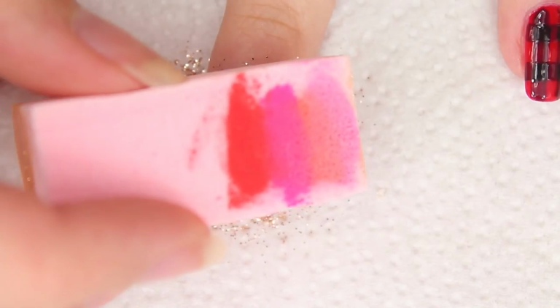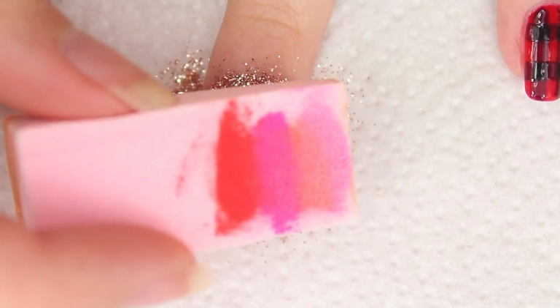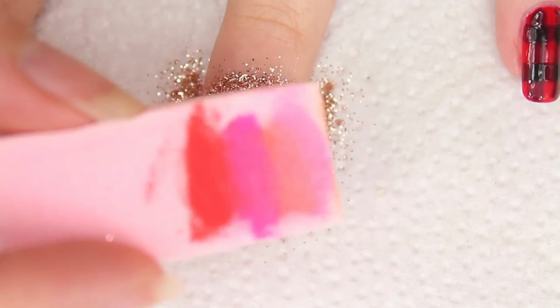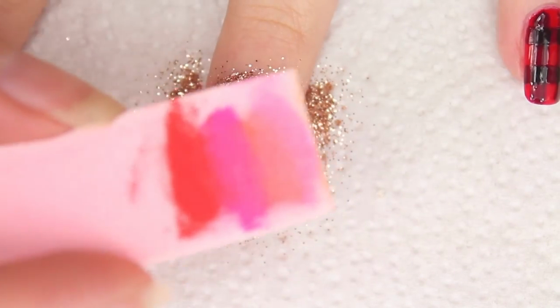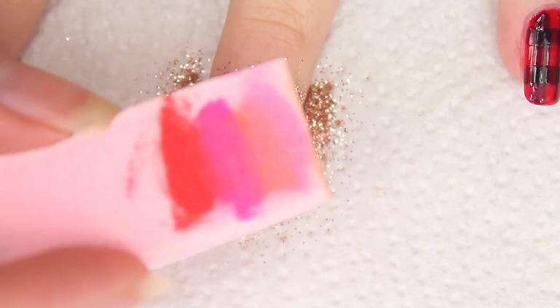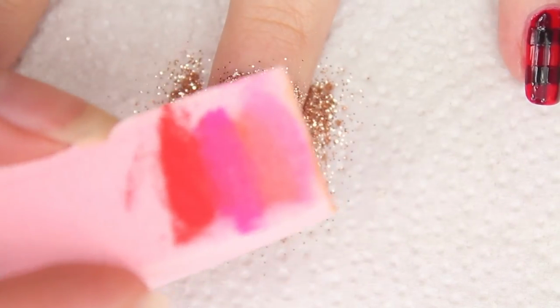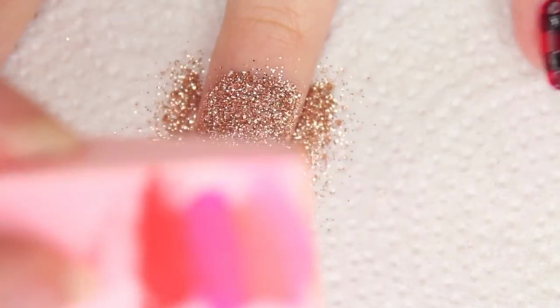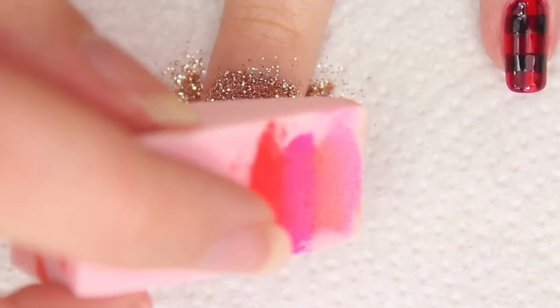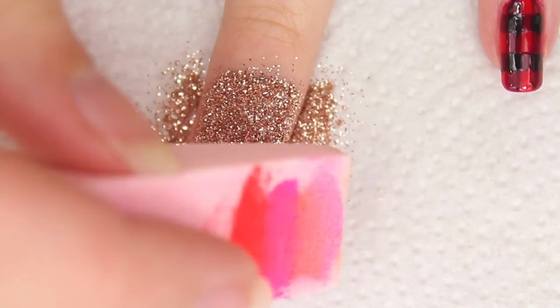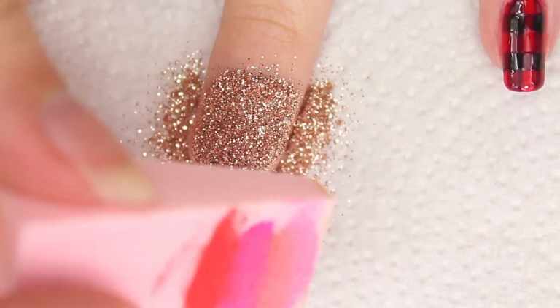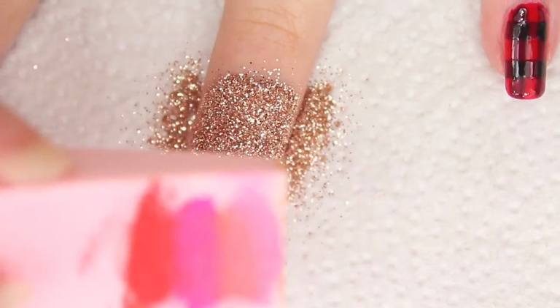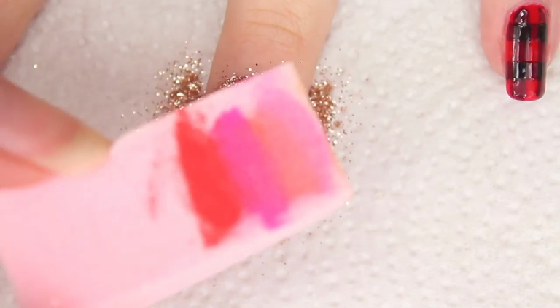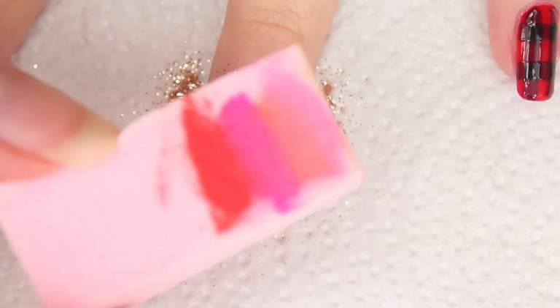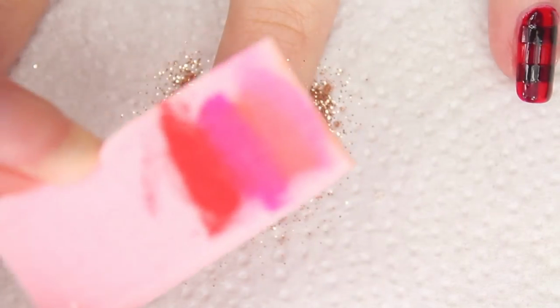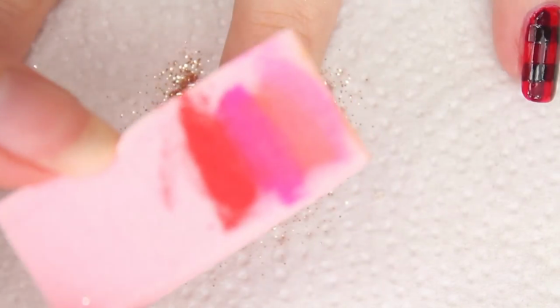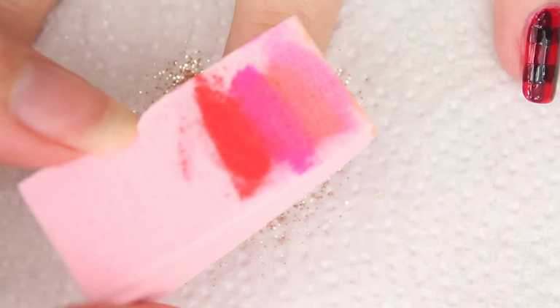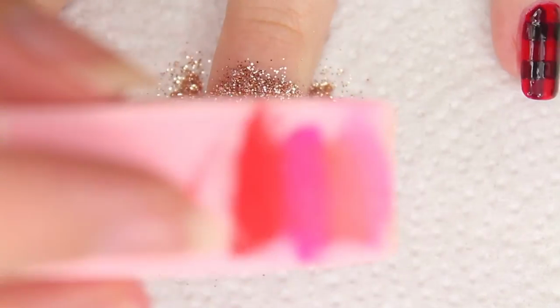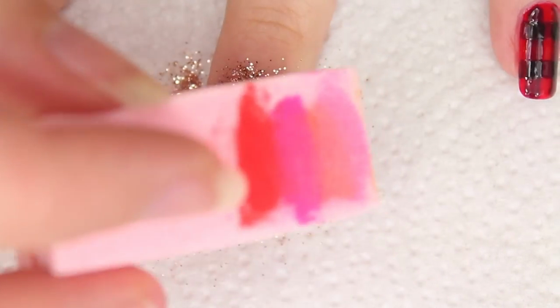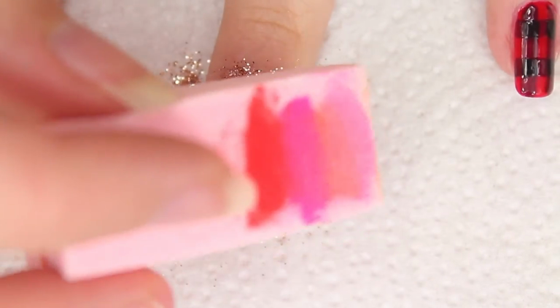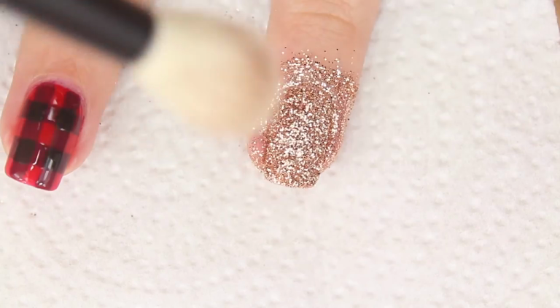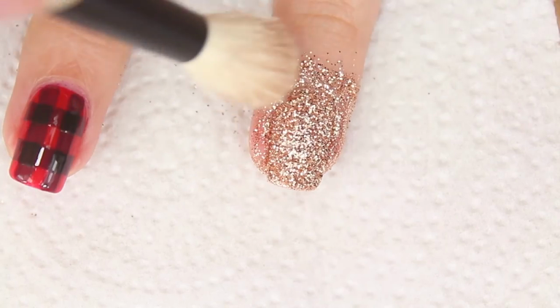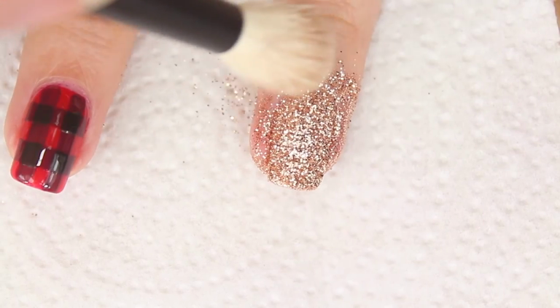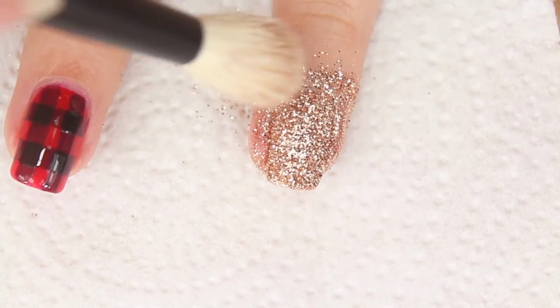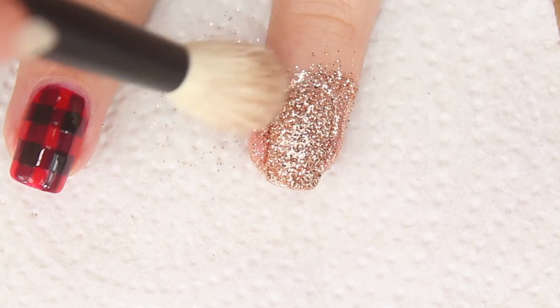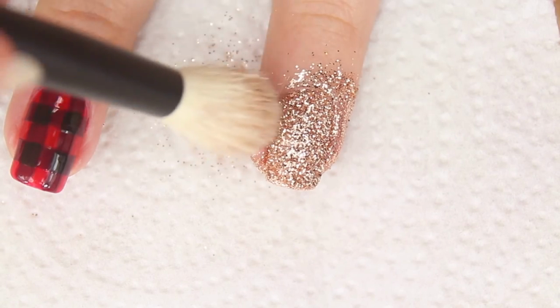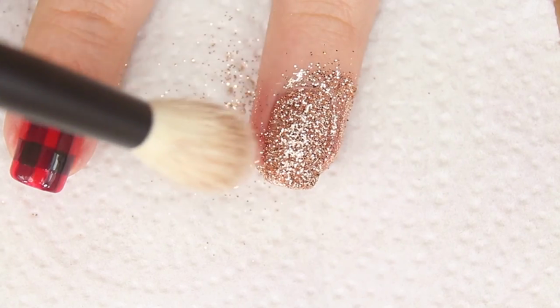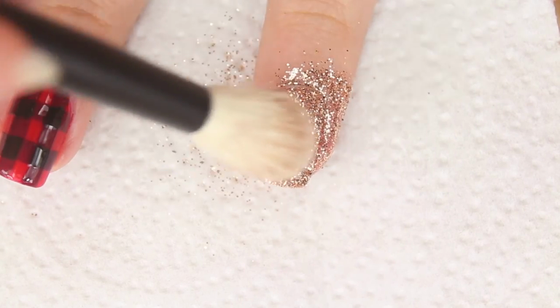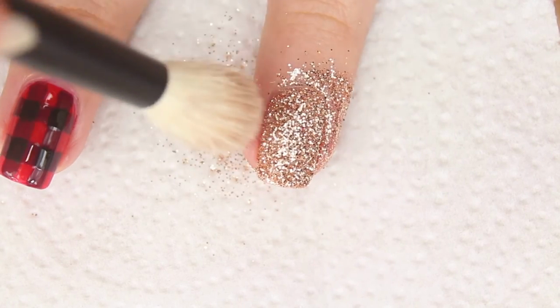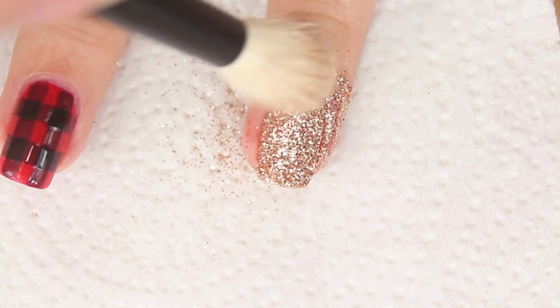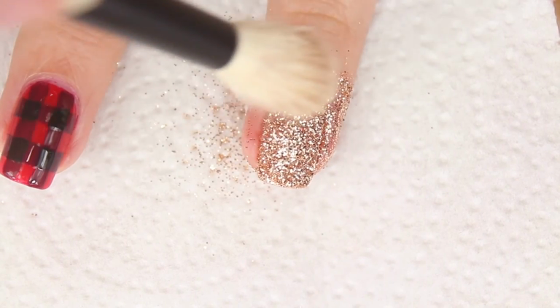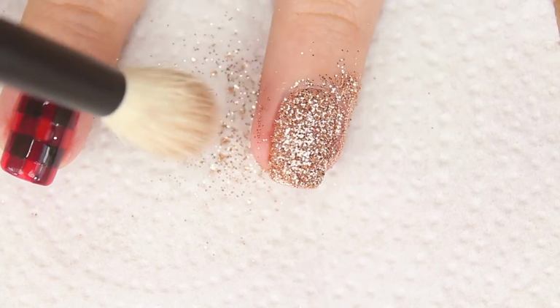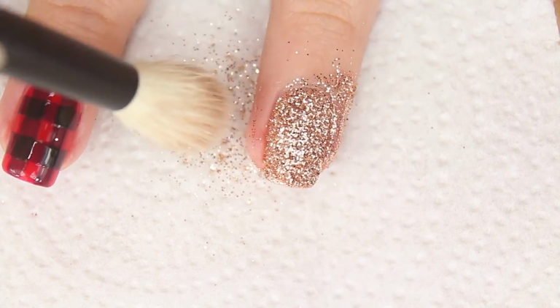Use a makeup sponge to lightly press the glitter into the nail polish. Then wait a little bit, and with a fluffy brush remove the excess glitter.